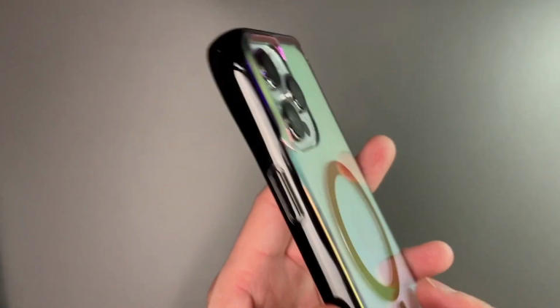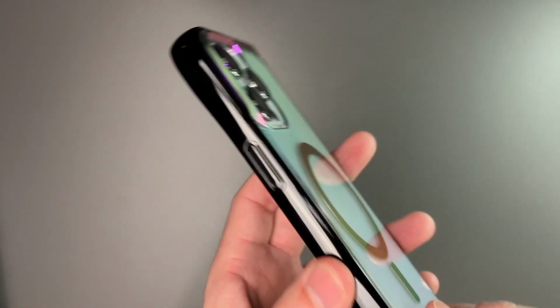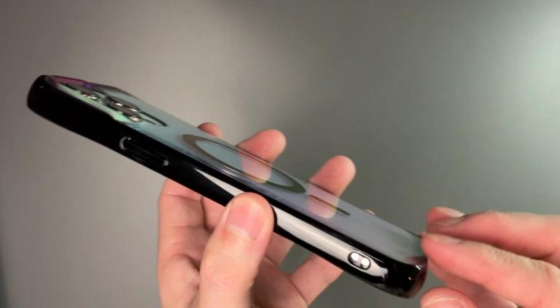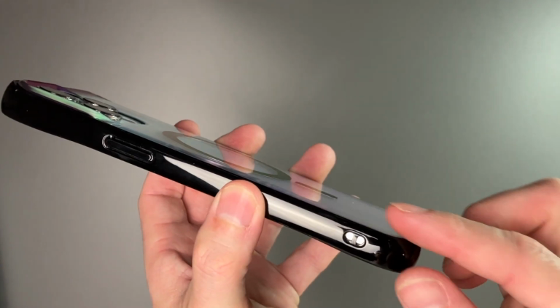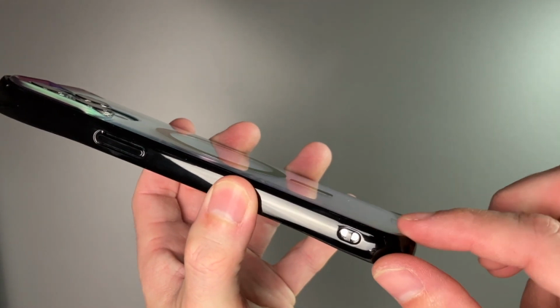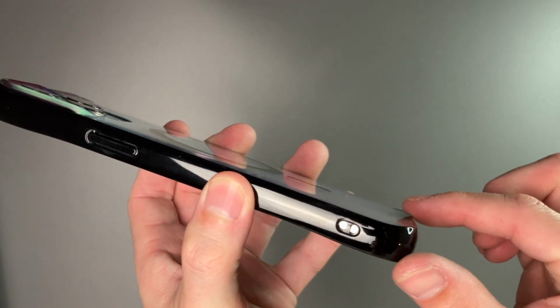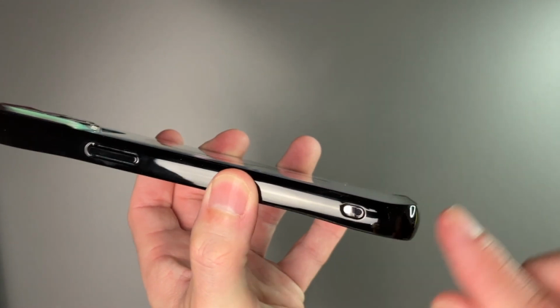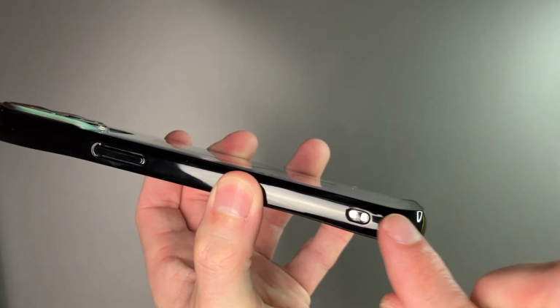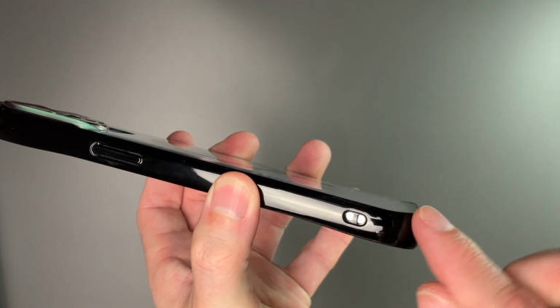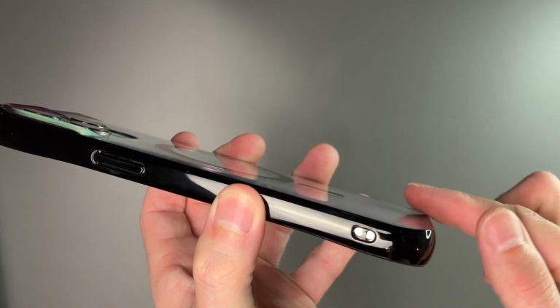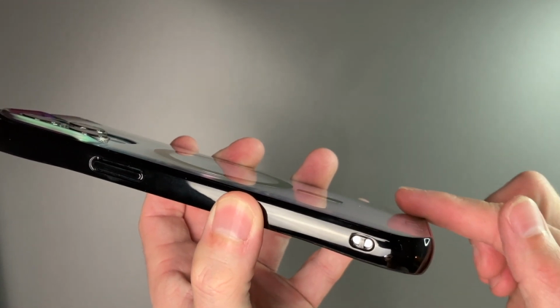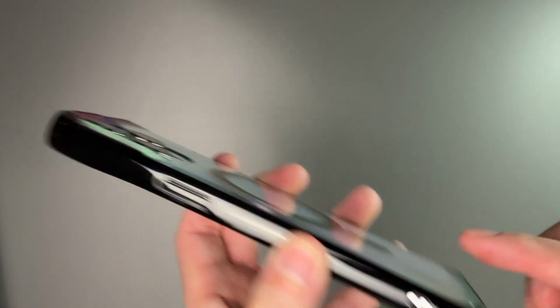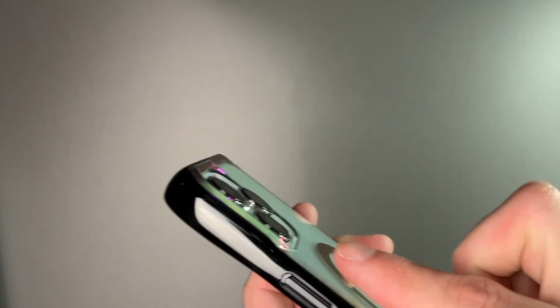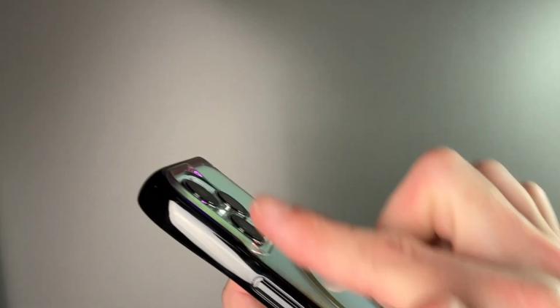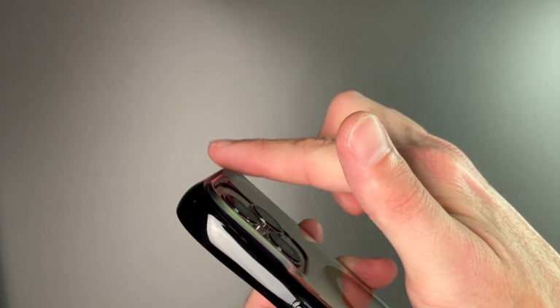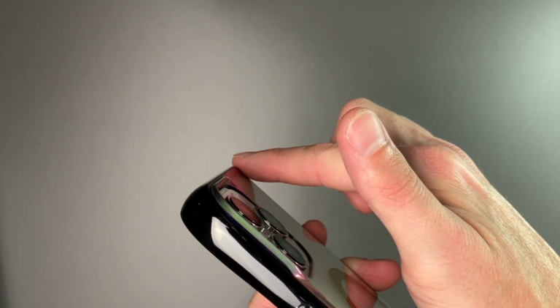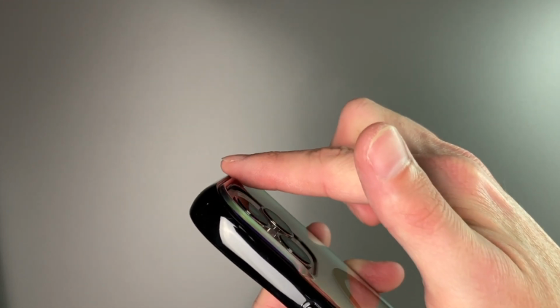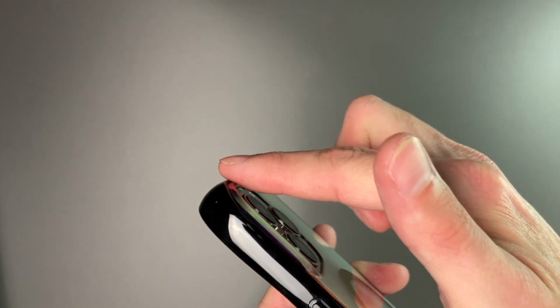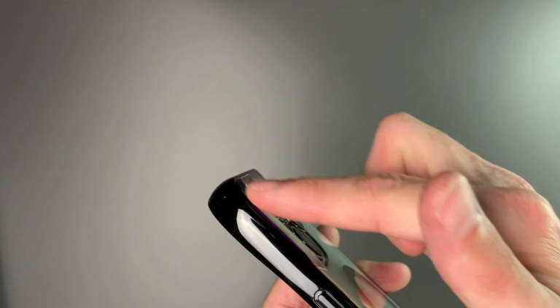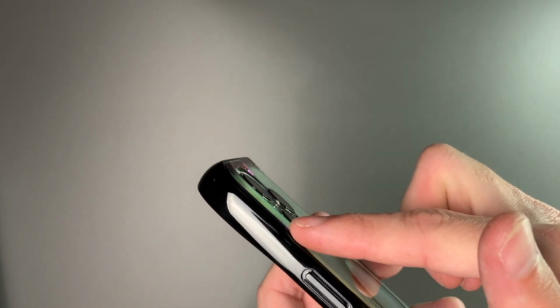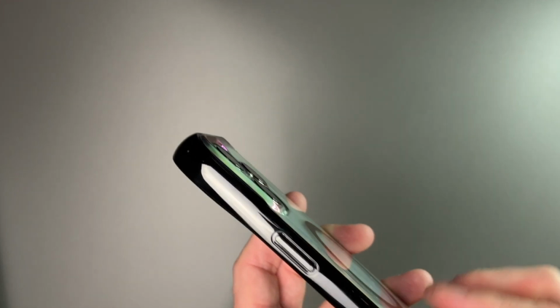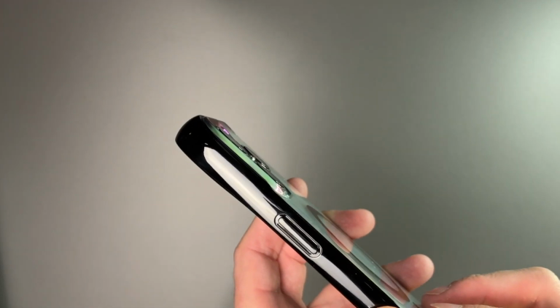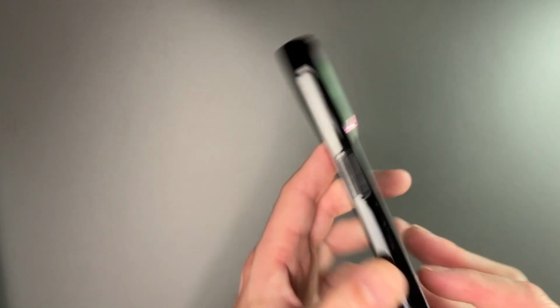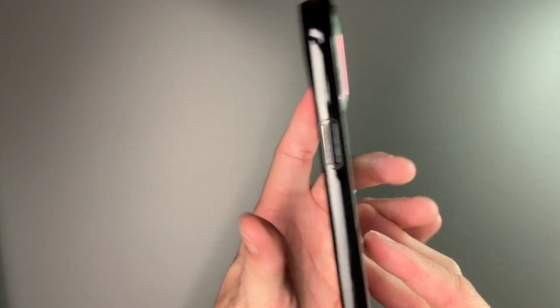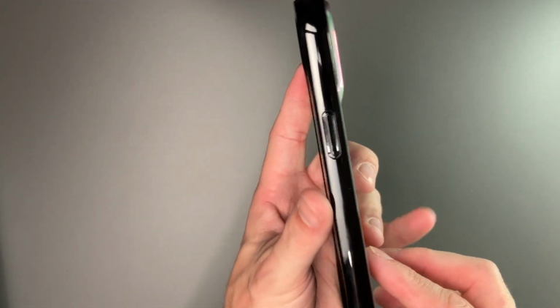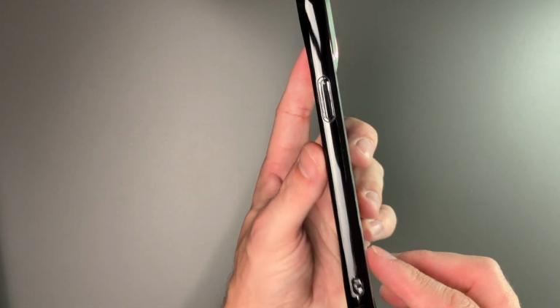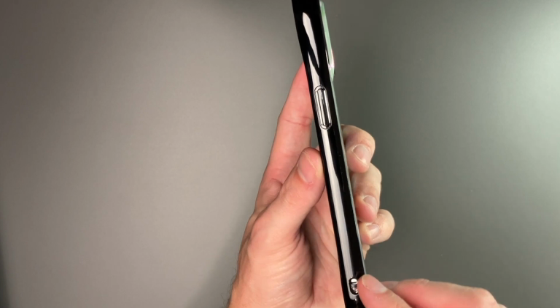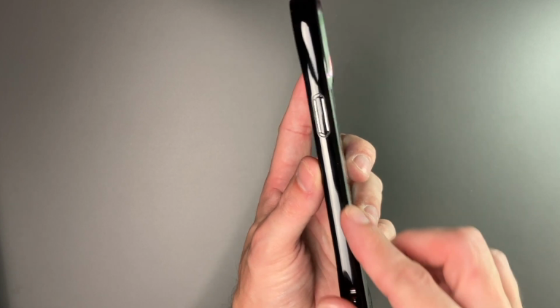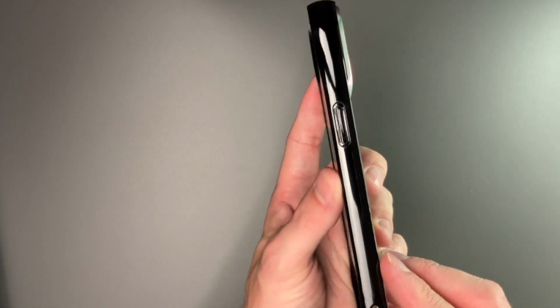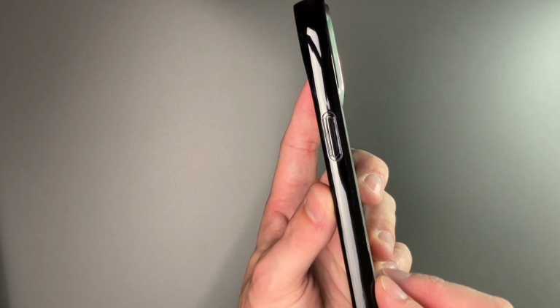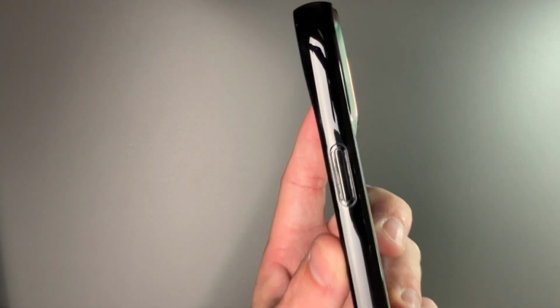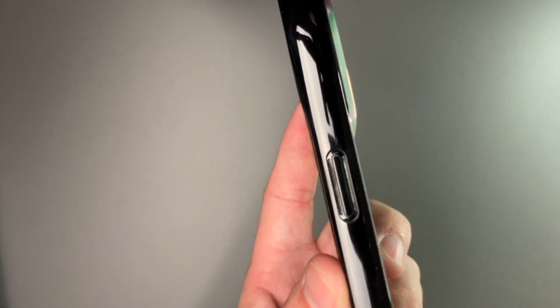There is protection at the bottom as well — you can see the raised lip around the bottom, the raised lip around the top, and around the side for the camera lens. Taking a look at the side, this is going to add a decent amount of bulk, which is really nice to see.